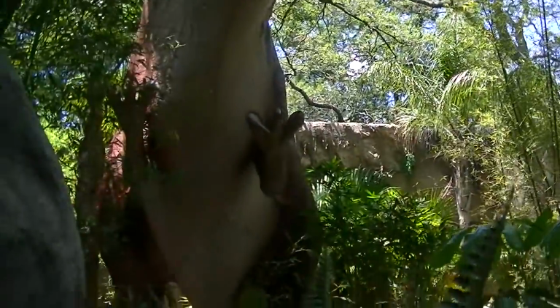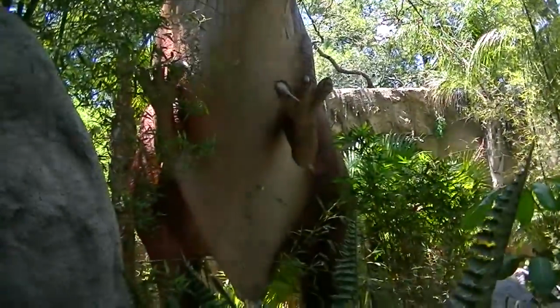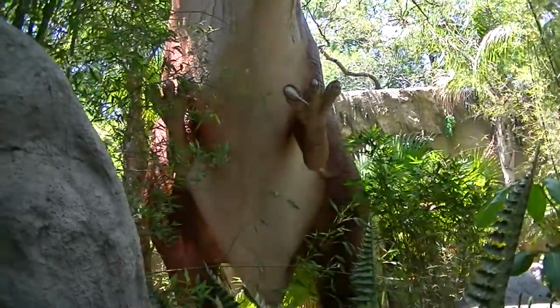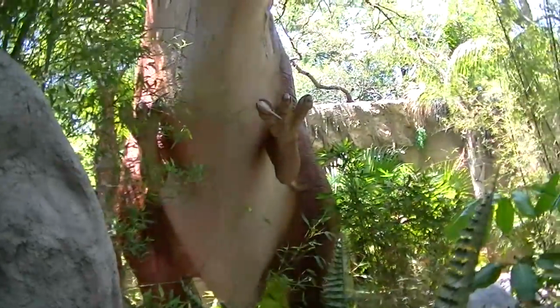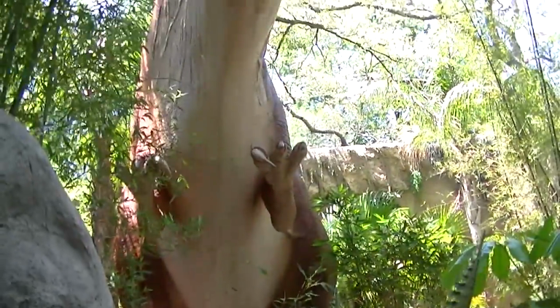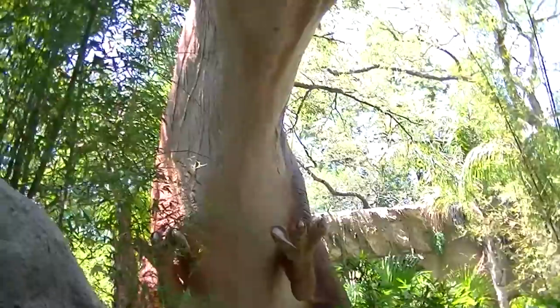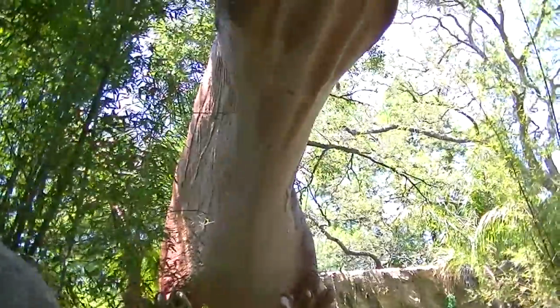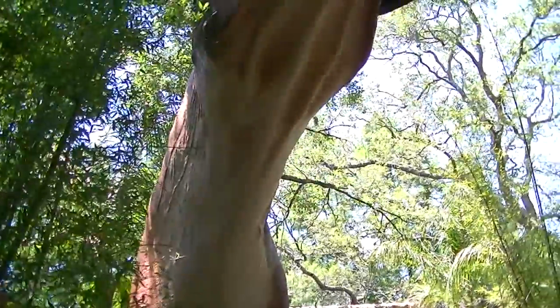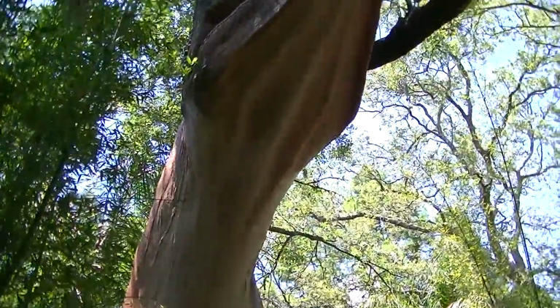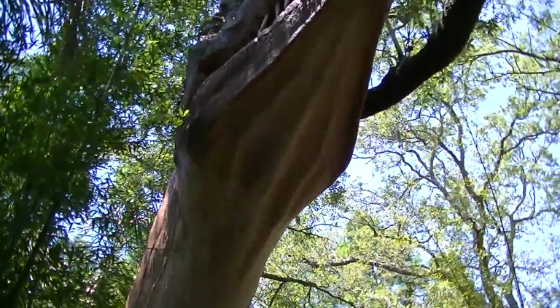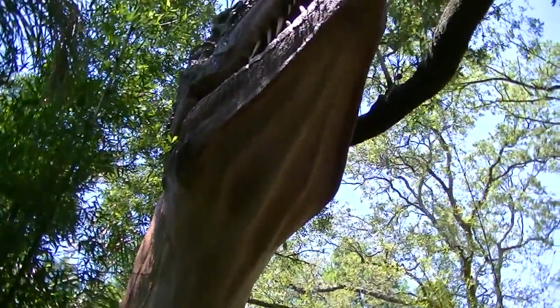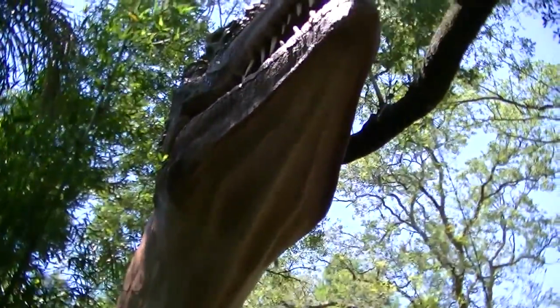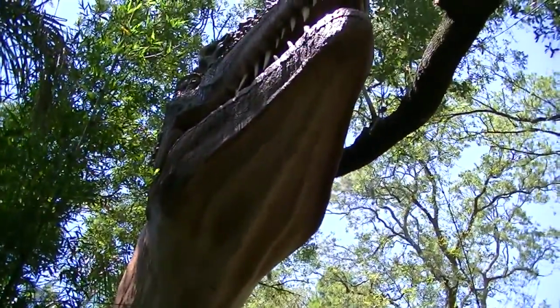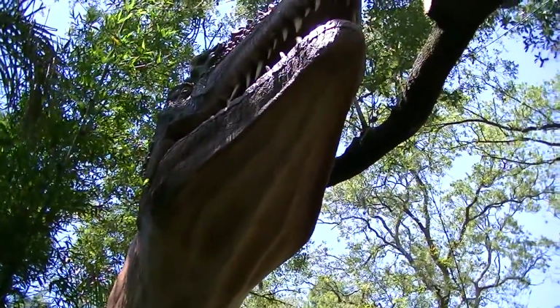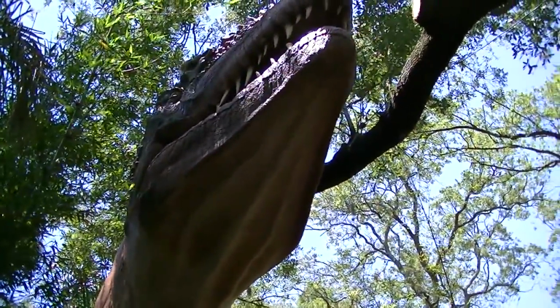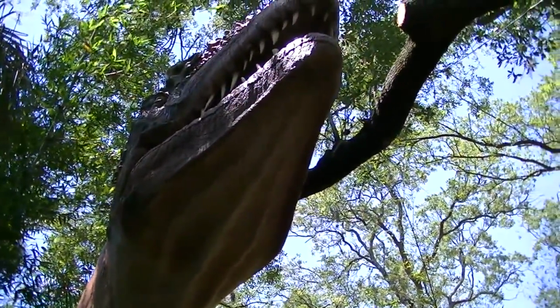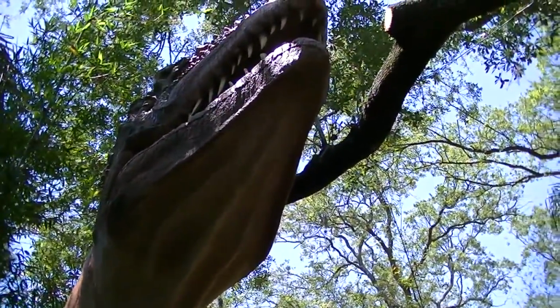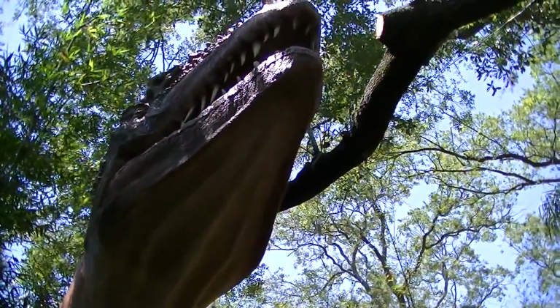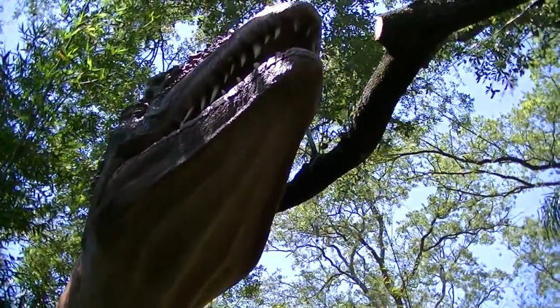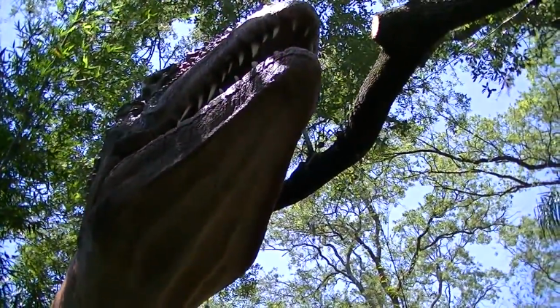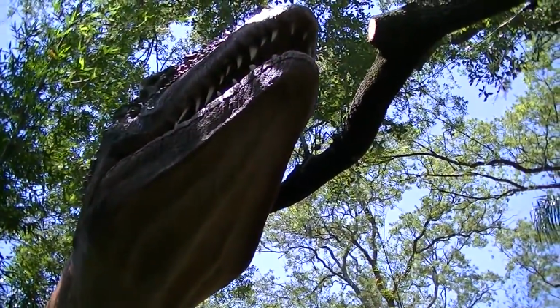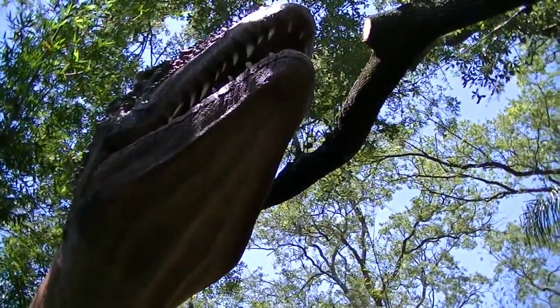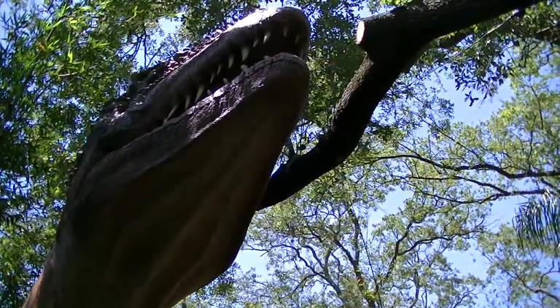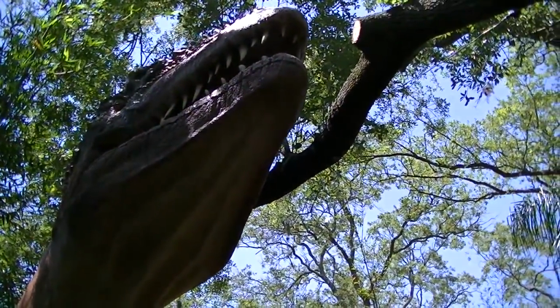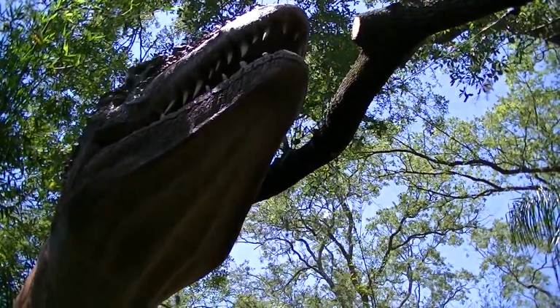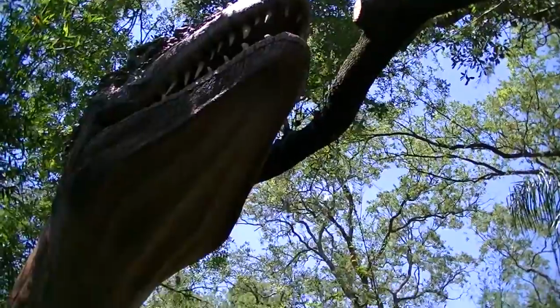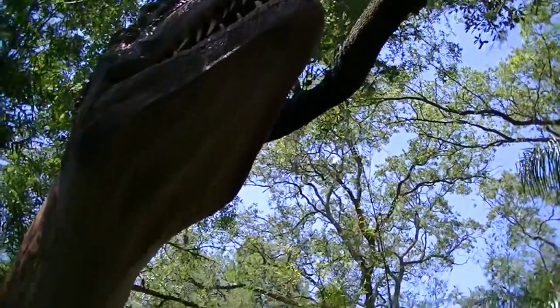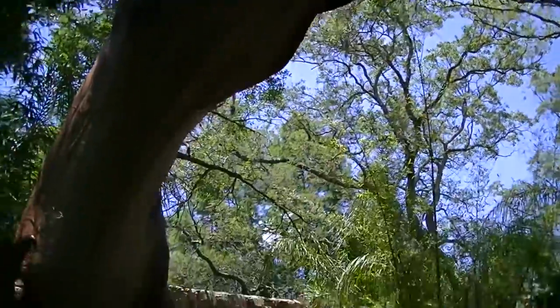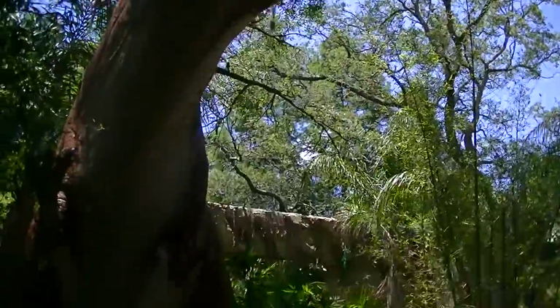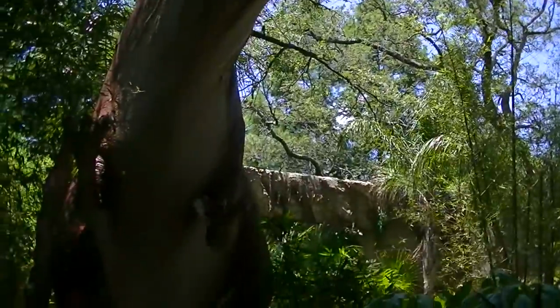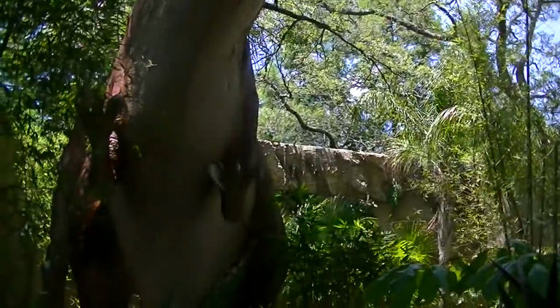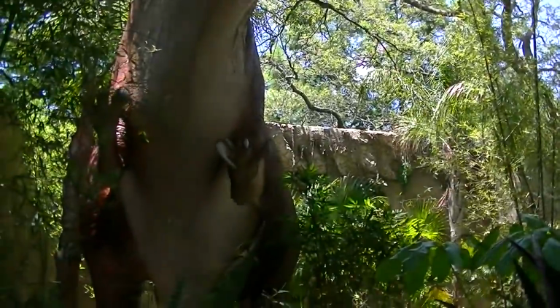There's the Giganotosaurus. Oh, look at him. Look at him moving his claw.